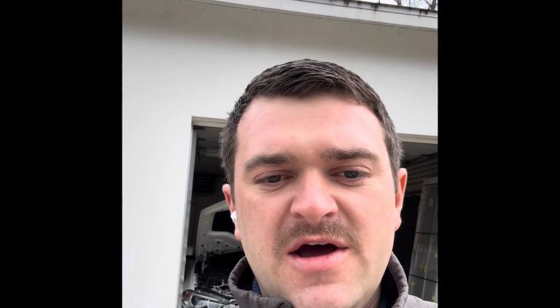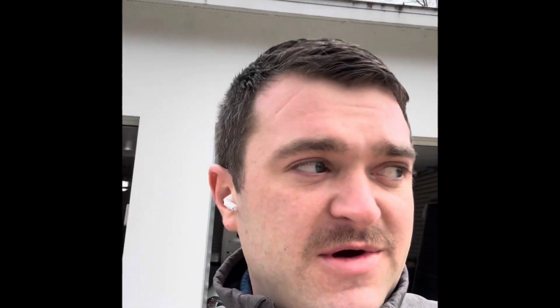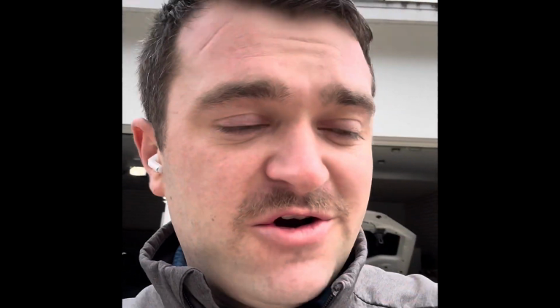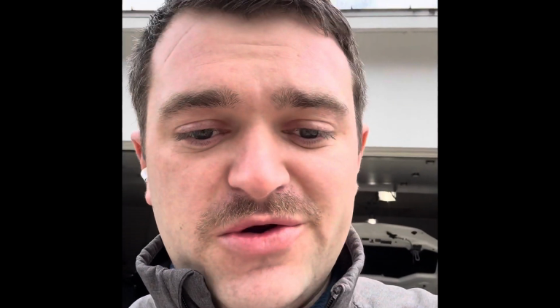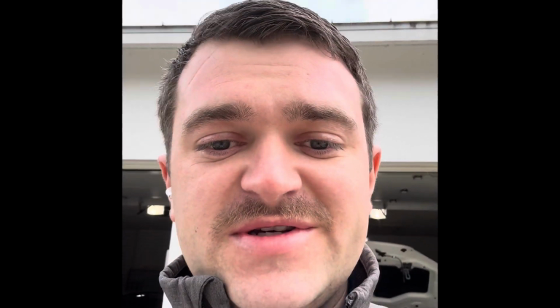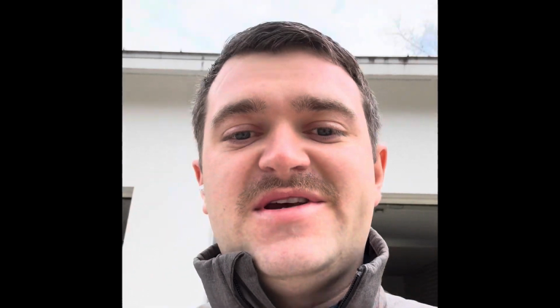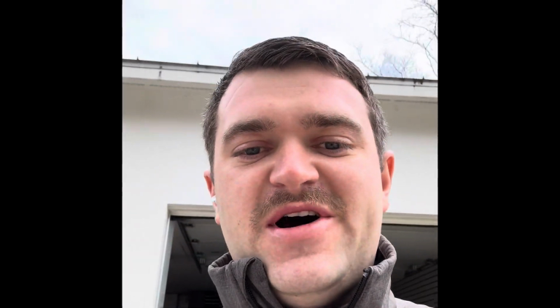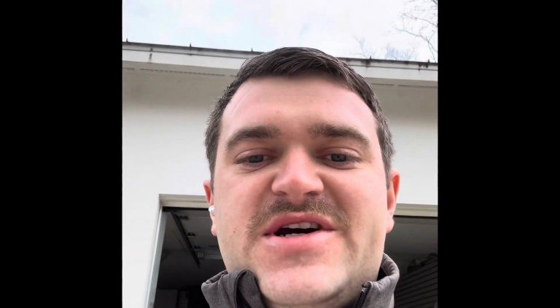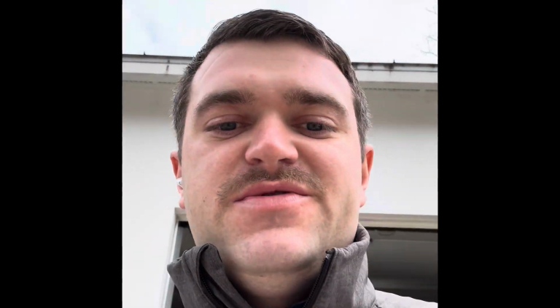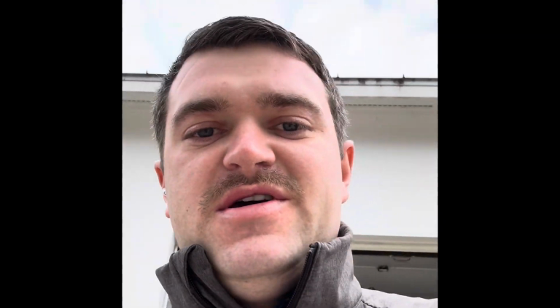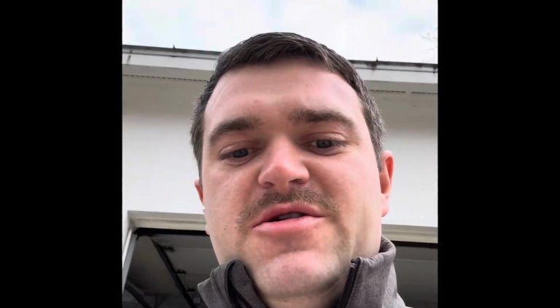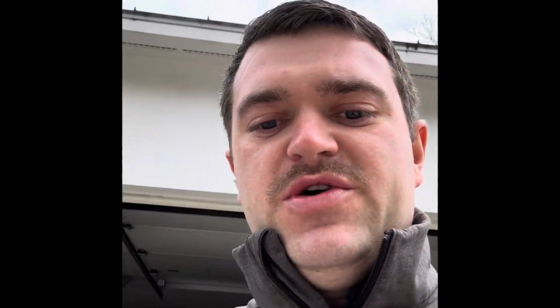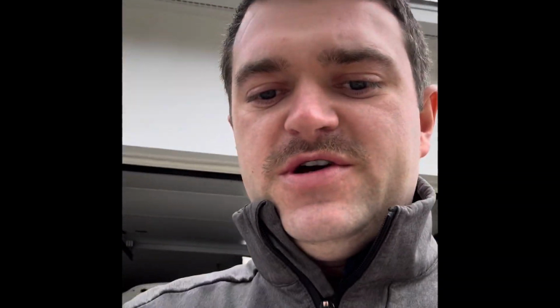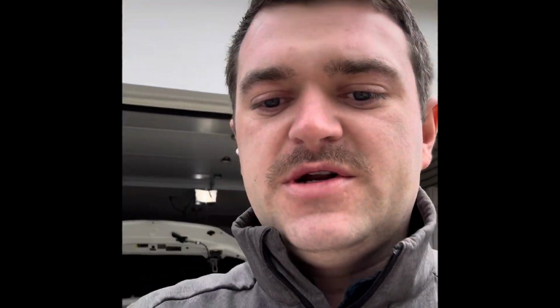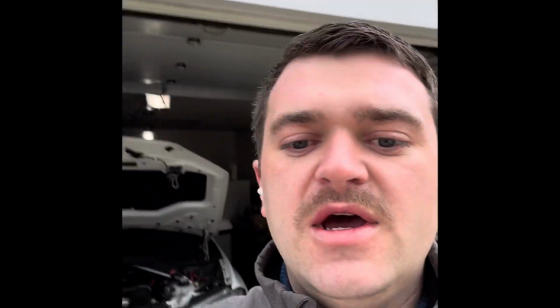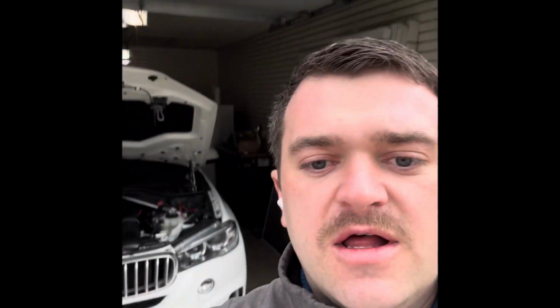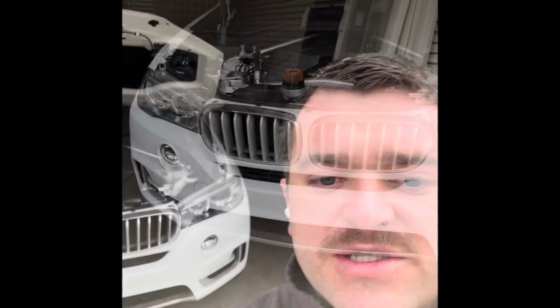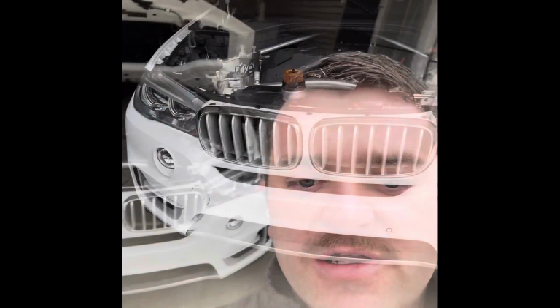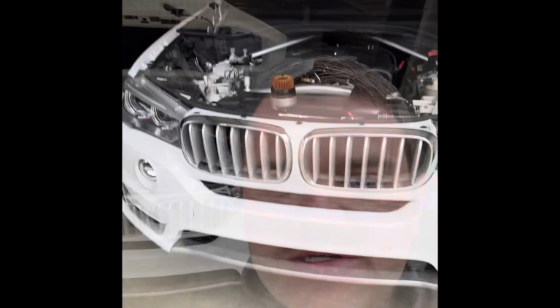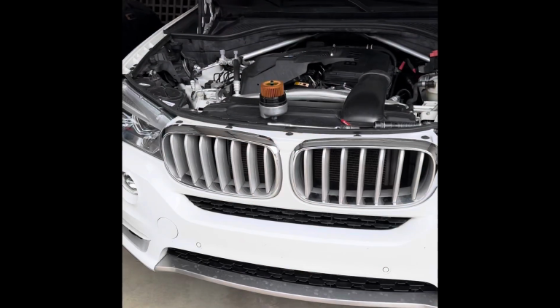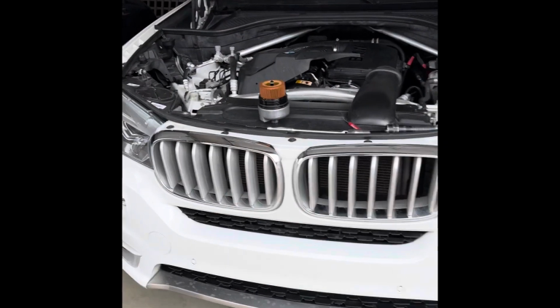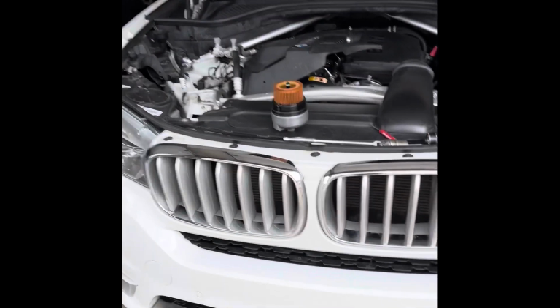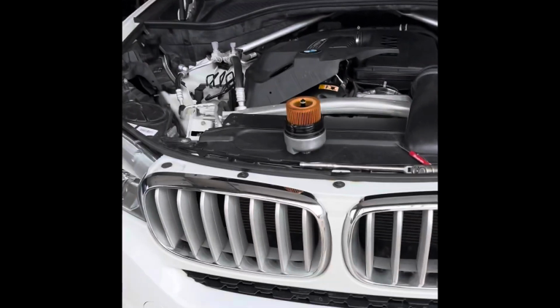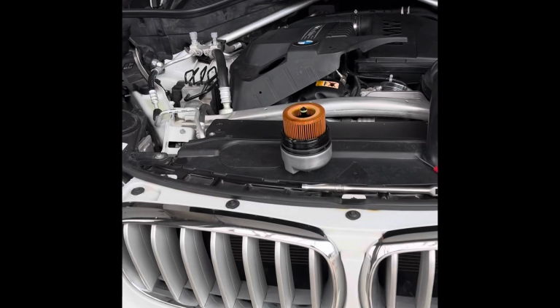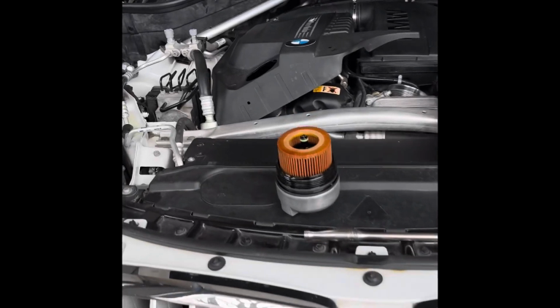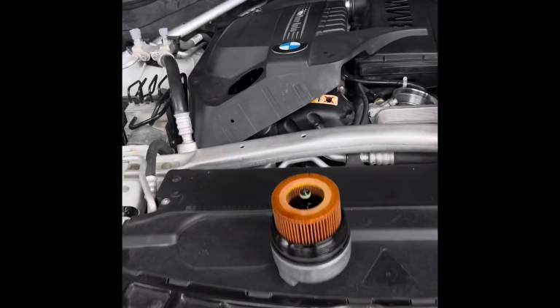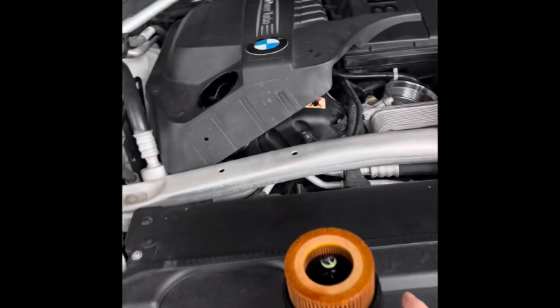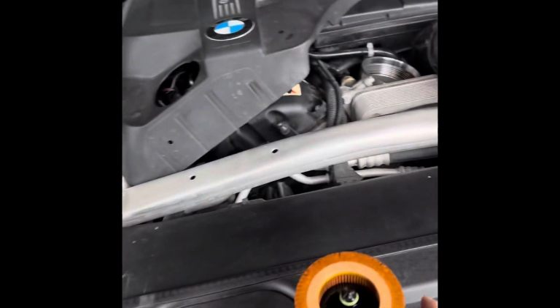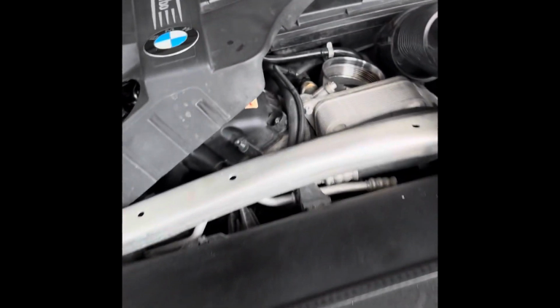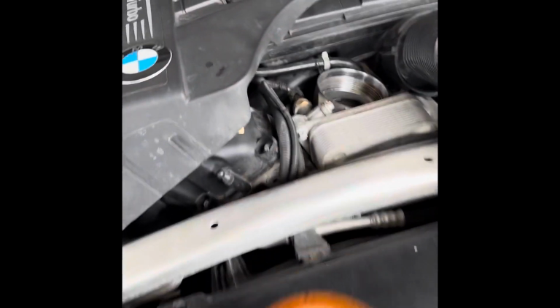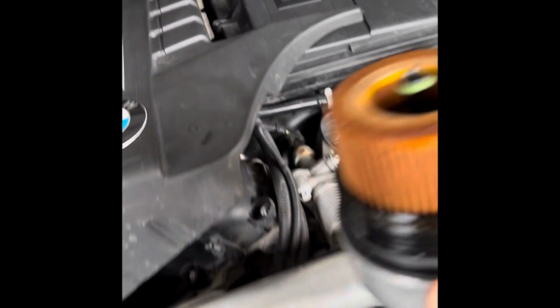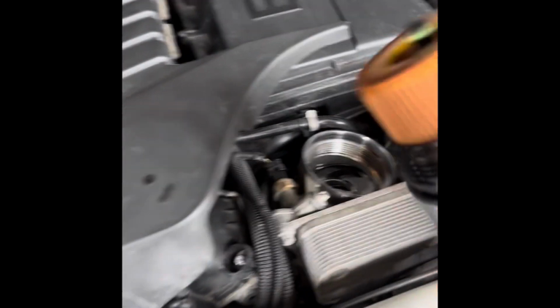They make terrible noises. I apologize for the little bit of wind noise, but let's get into this. I'm going to start with putting our oil filter back in.